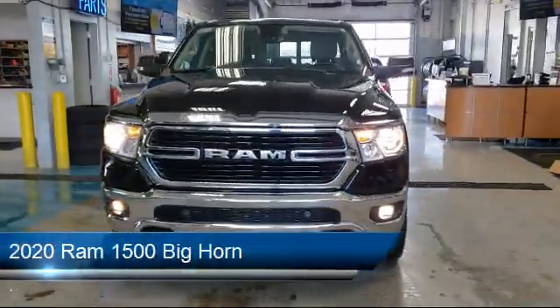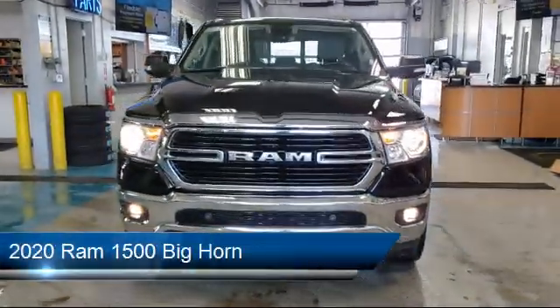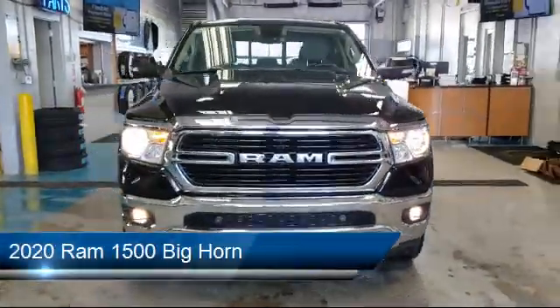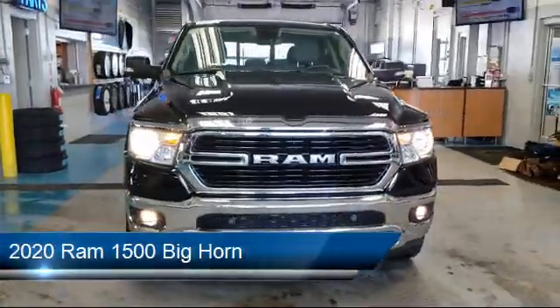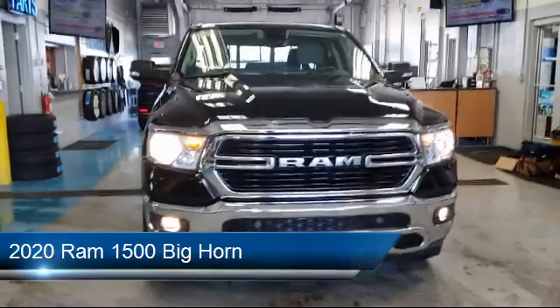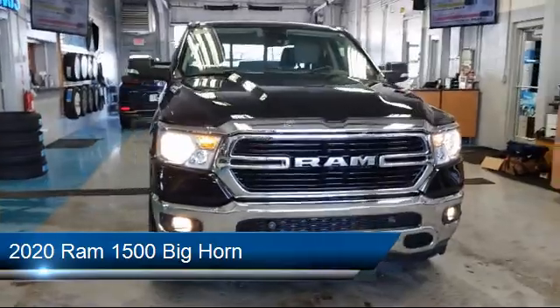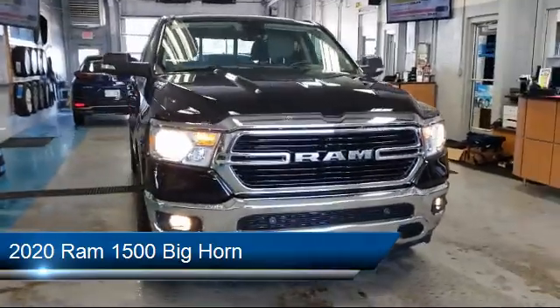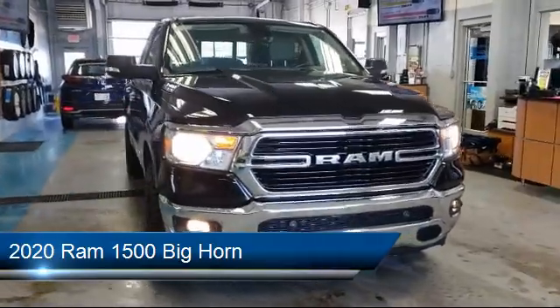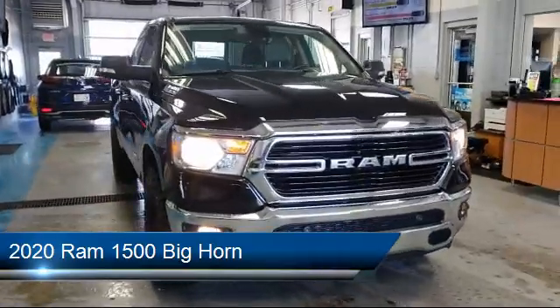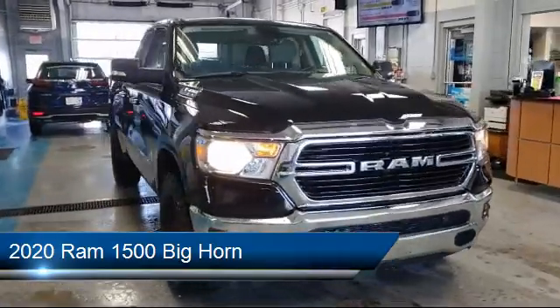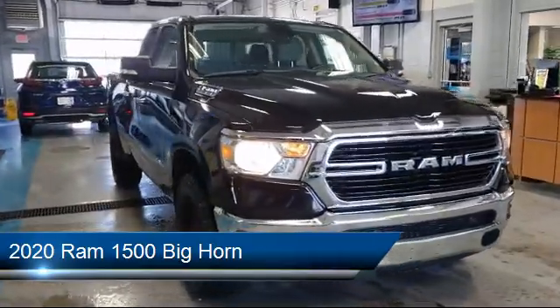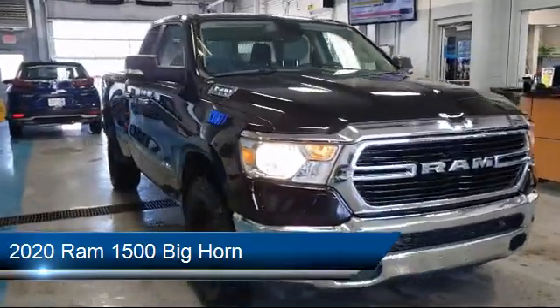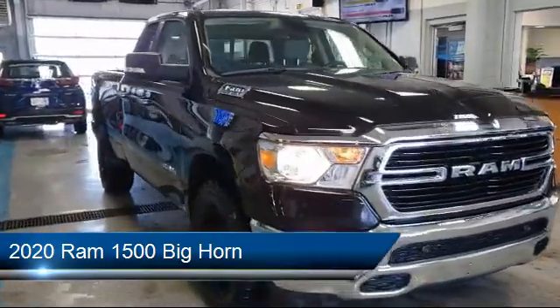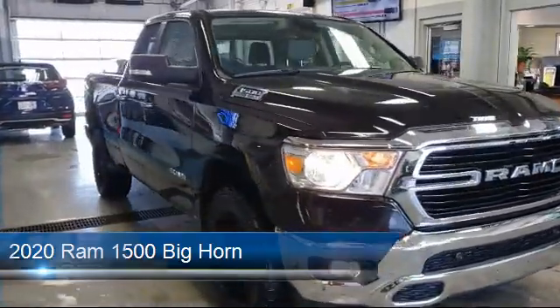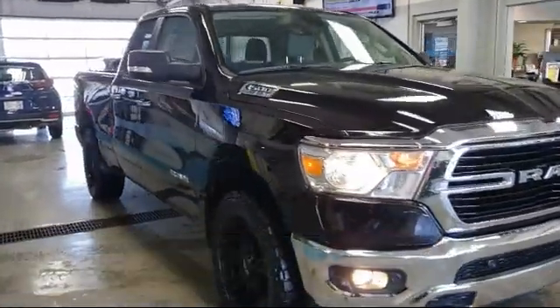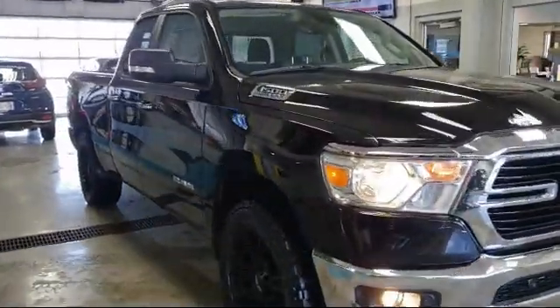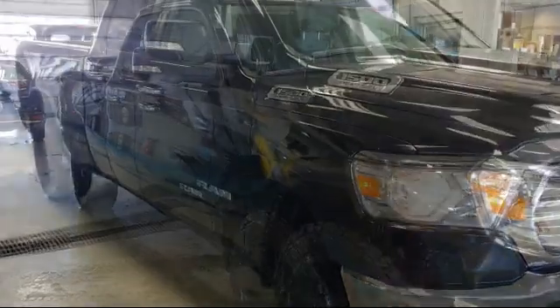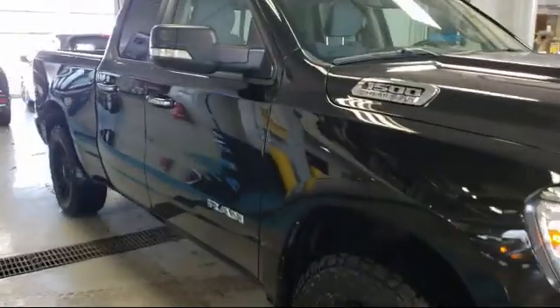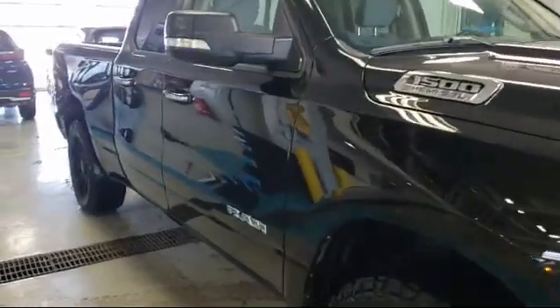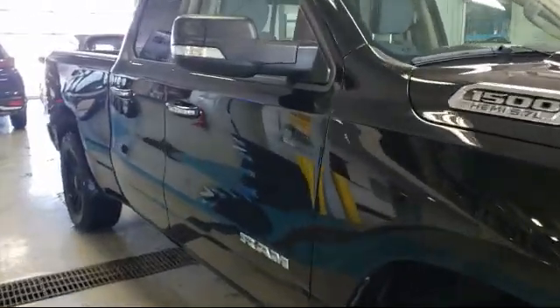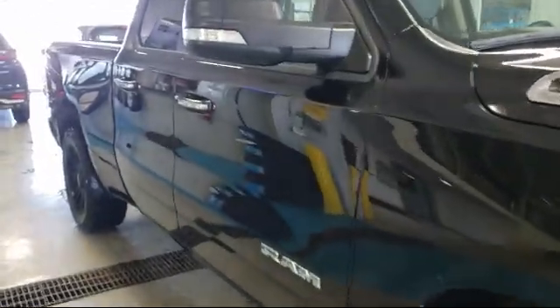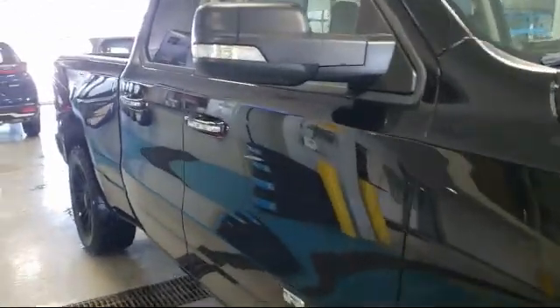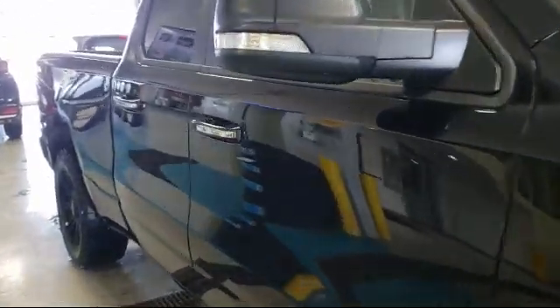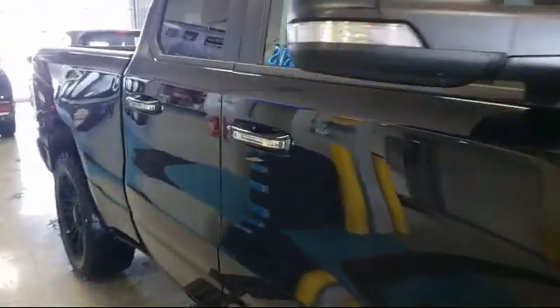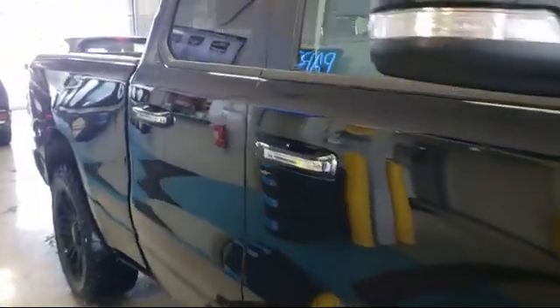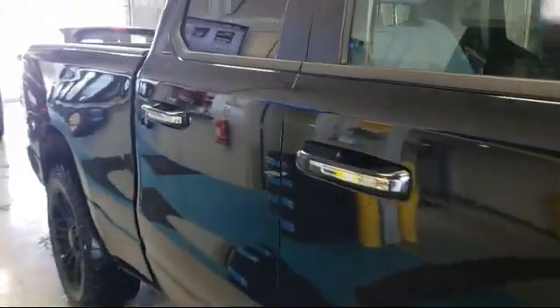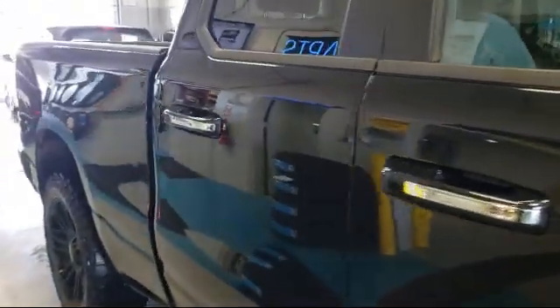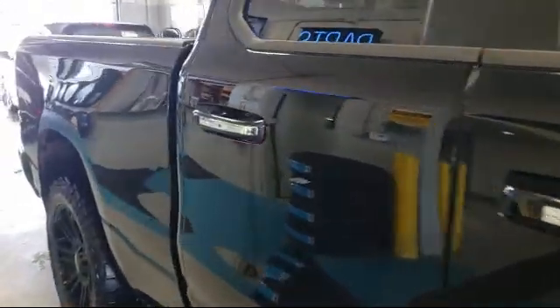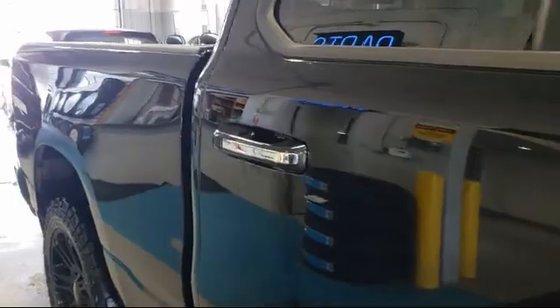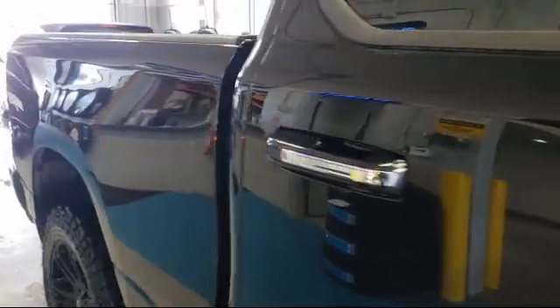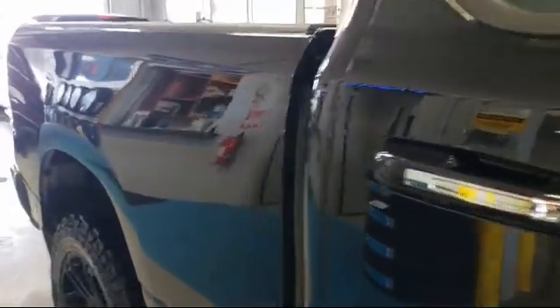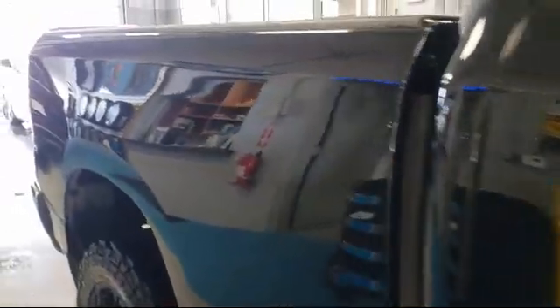It comes equipped with a tire pressure monitoring system, steering wheel controls, remote start system, park view rear backup camera, electronic stability control, and keyless entry.